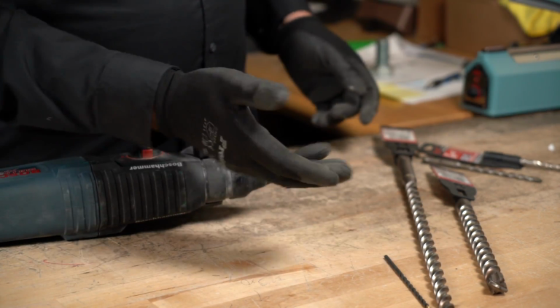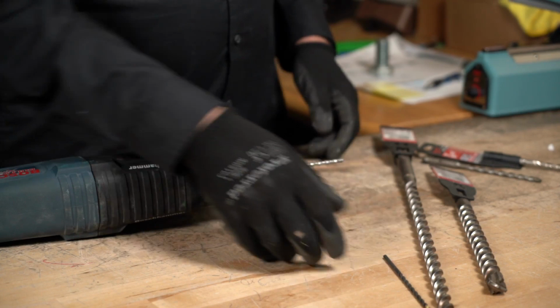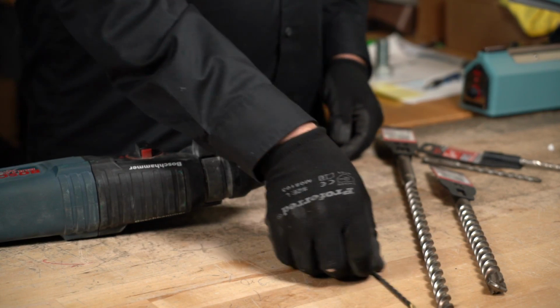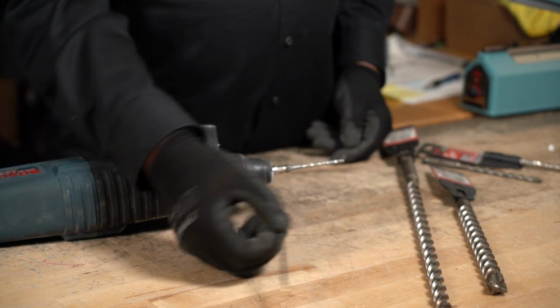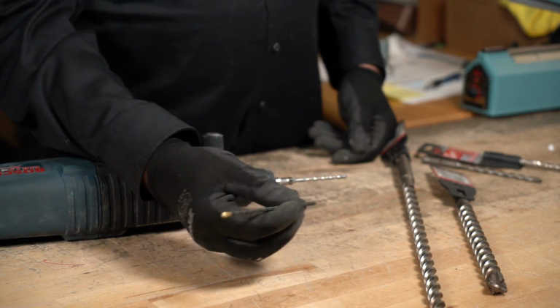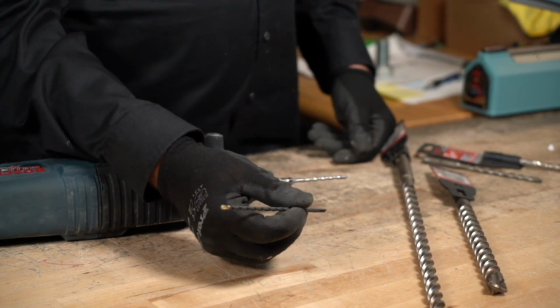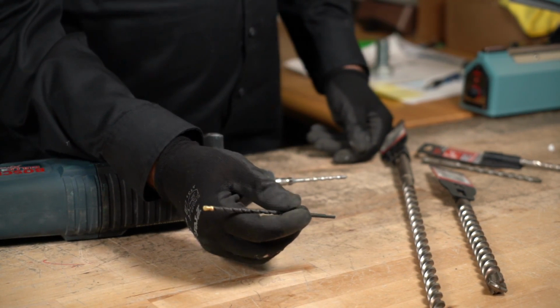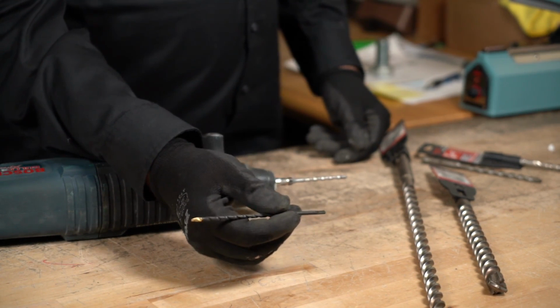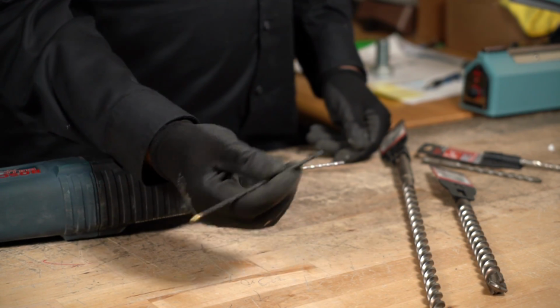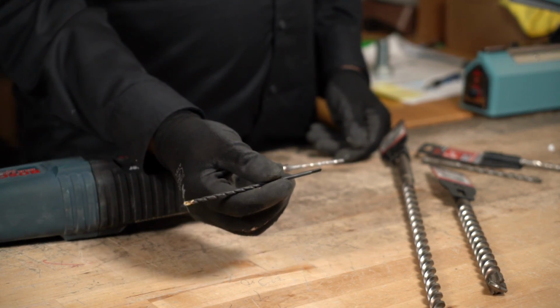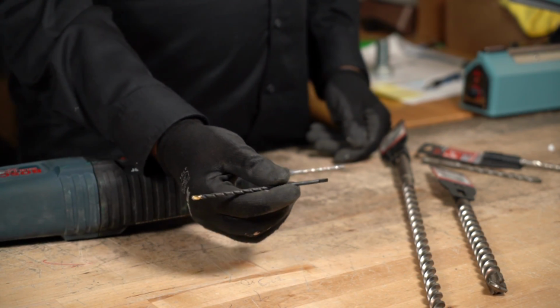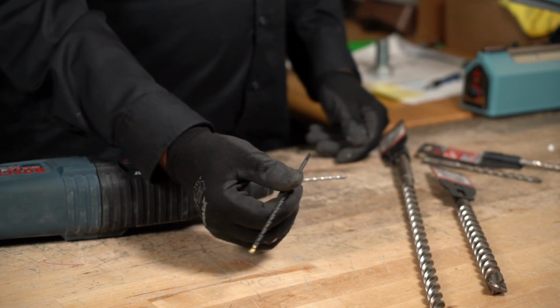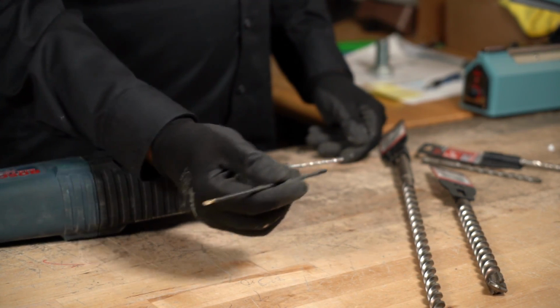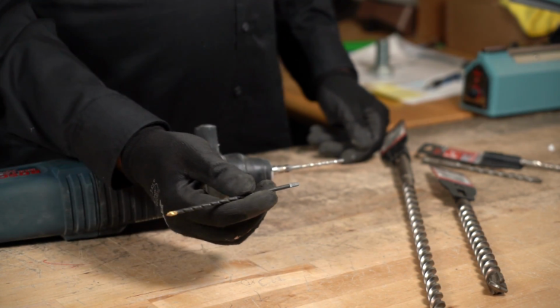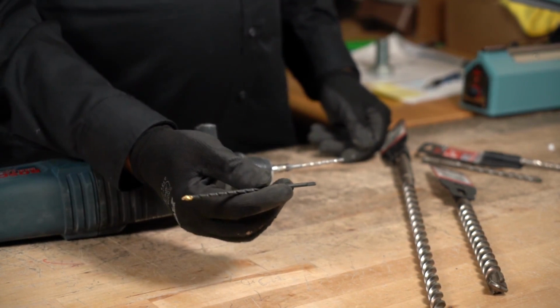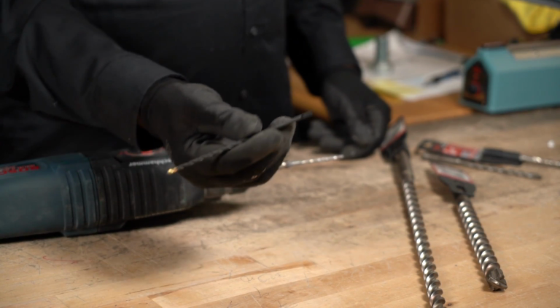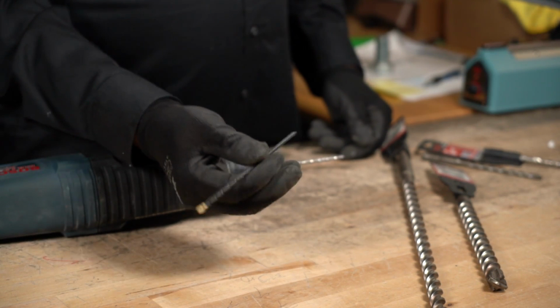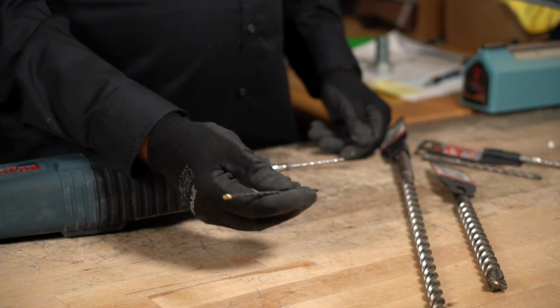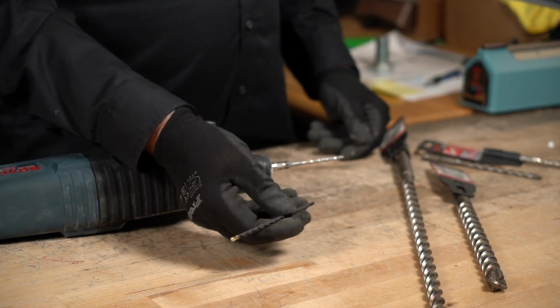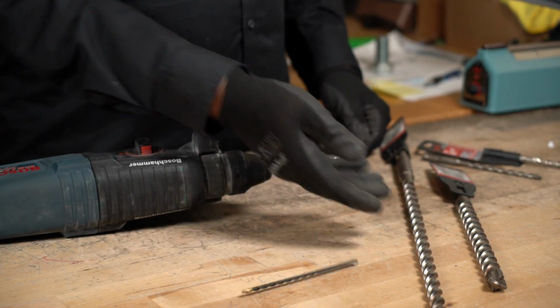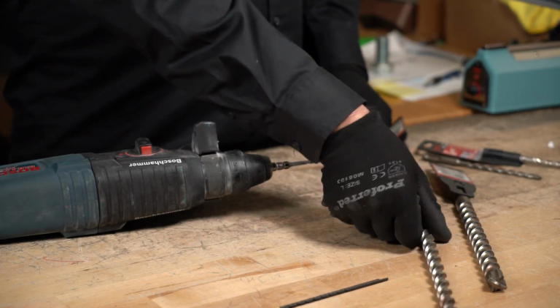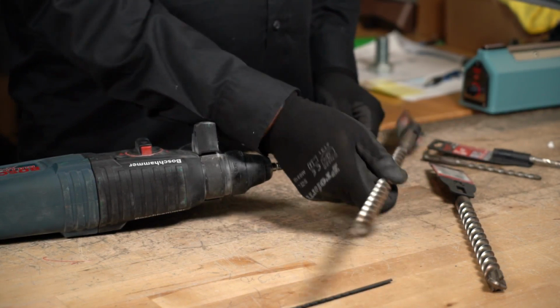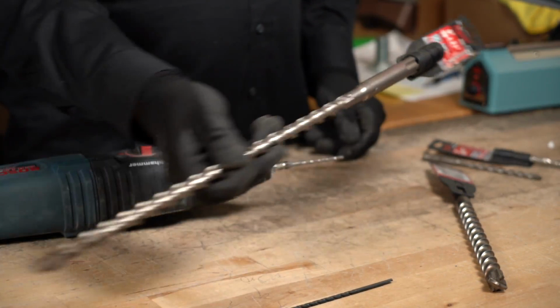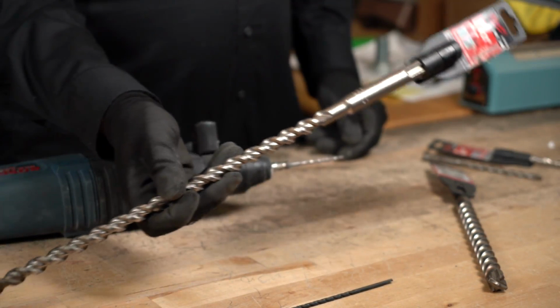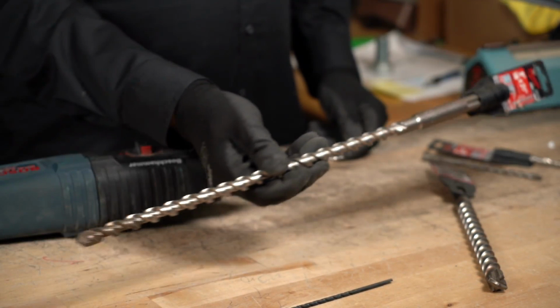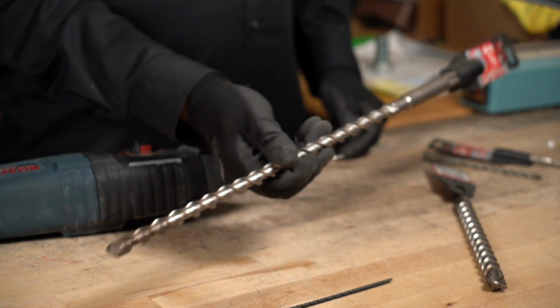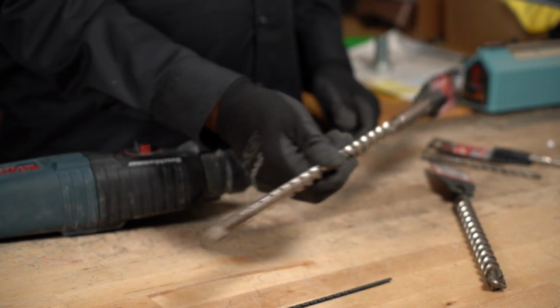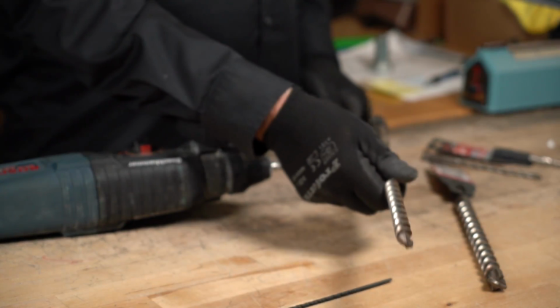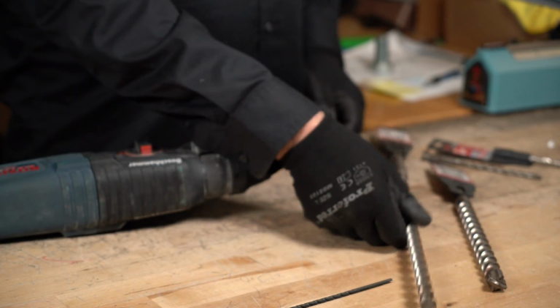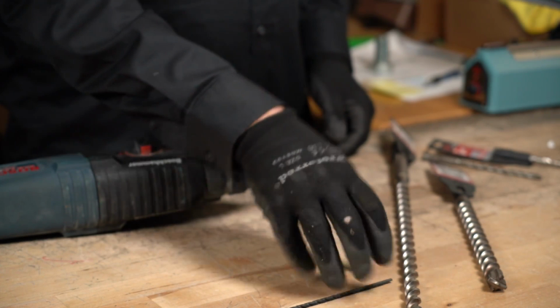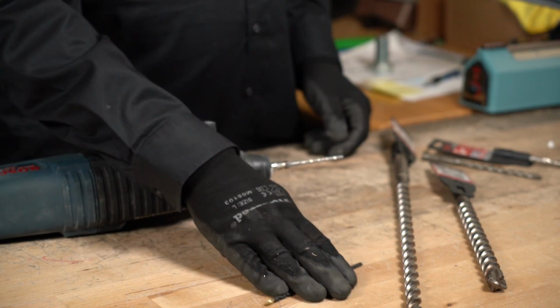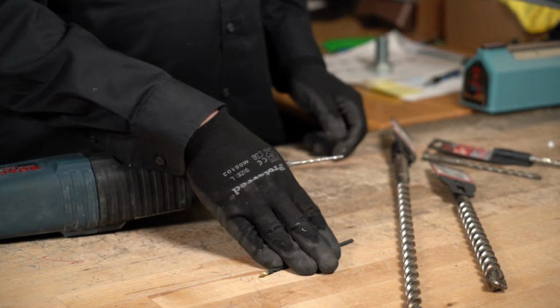Most guys who are doing this professionally don't use this type of bit. But if you're just doing a couple of holes, this is the item — you don't need to go out and spend thirty, forty, fifty, or a hundred dollars on a premium bit.